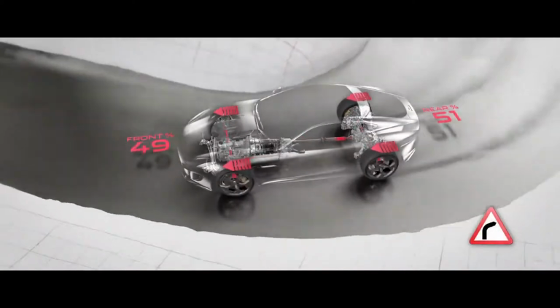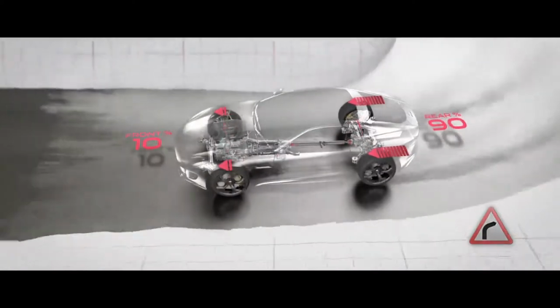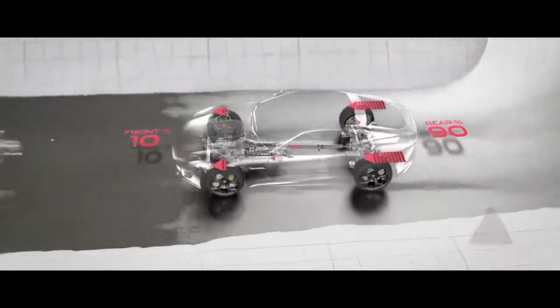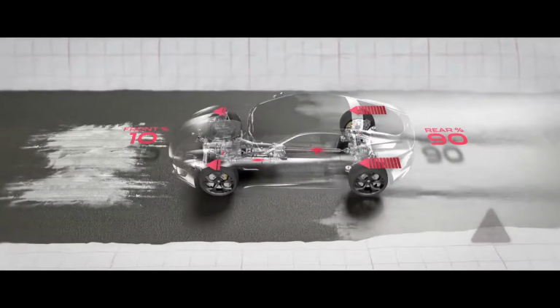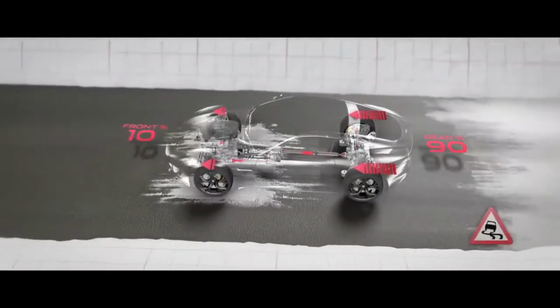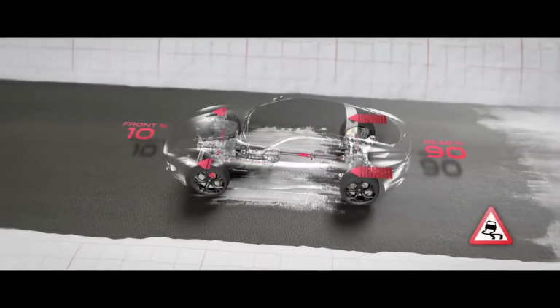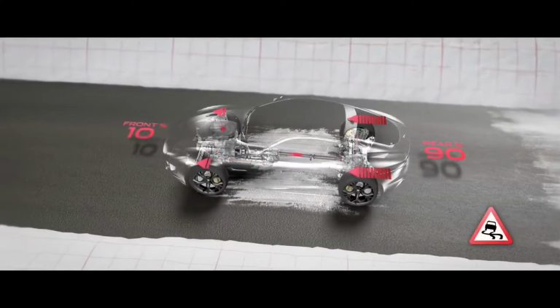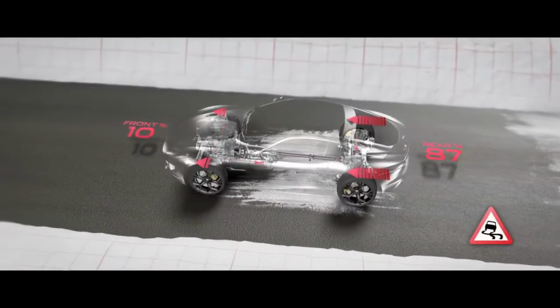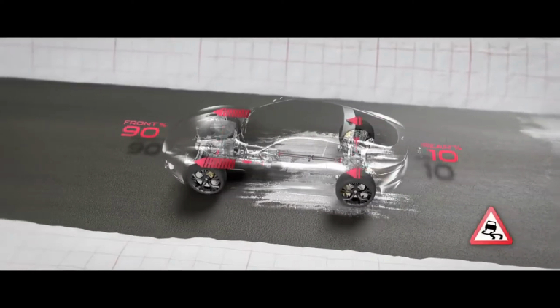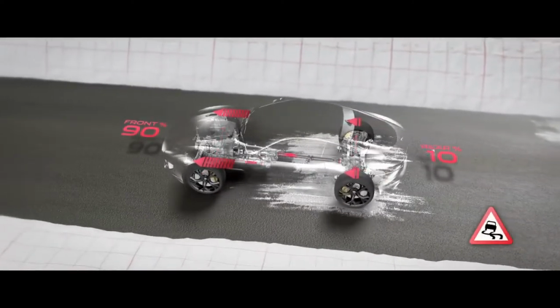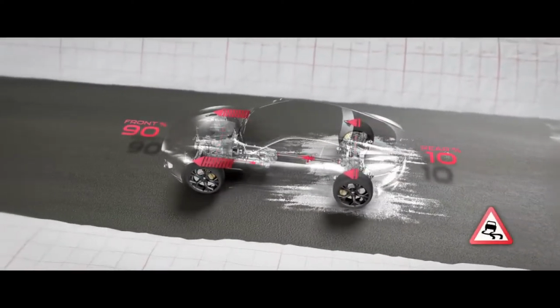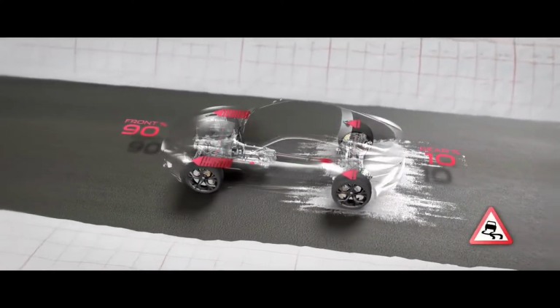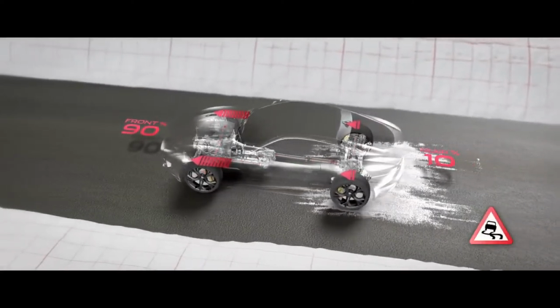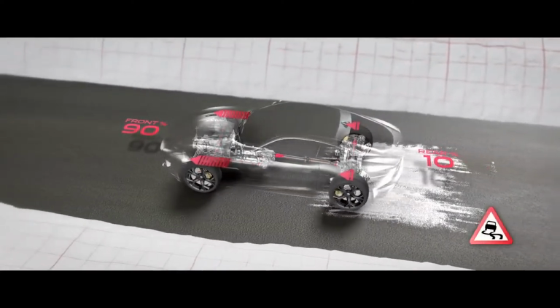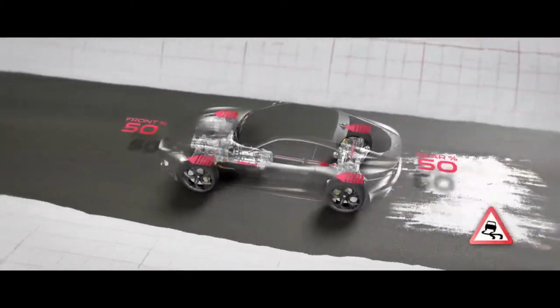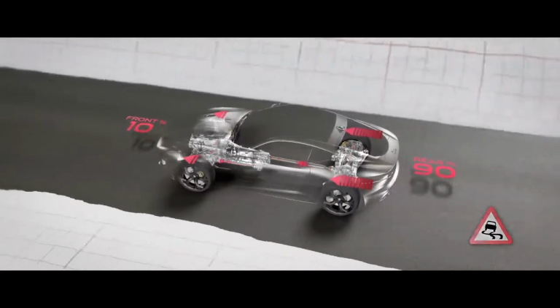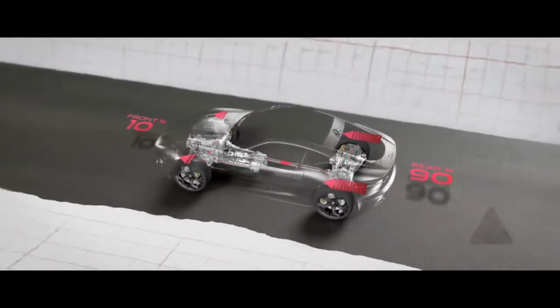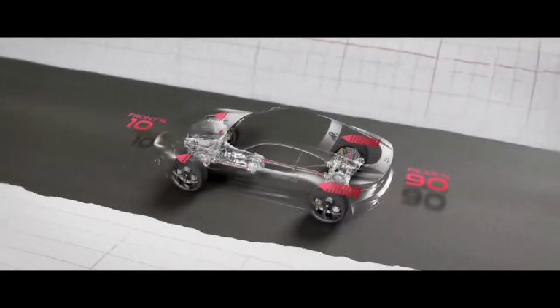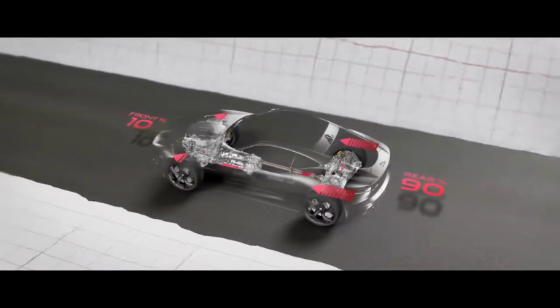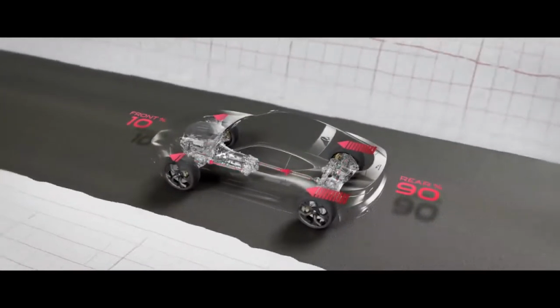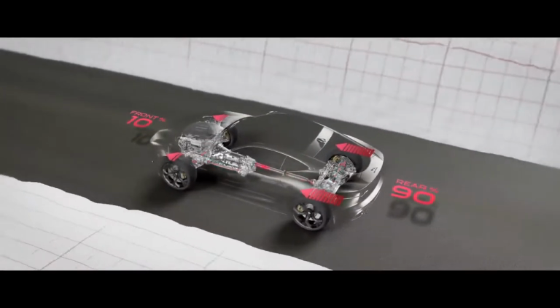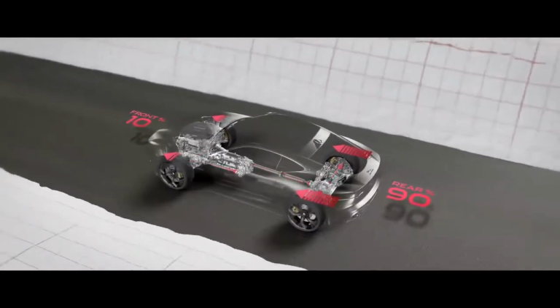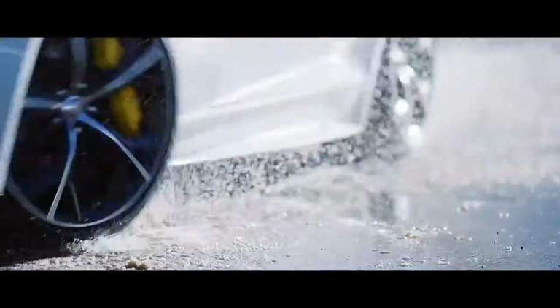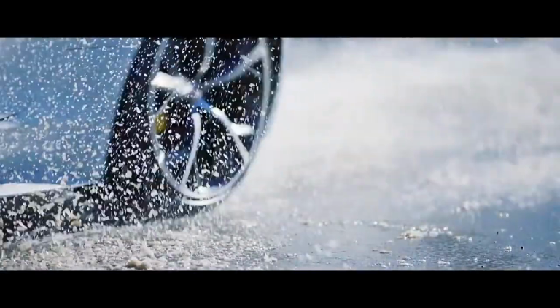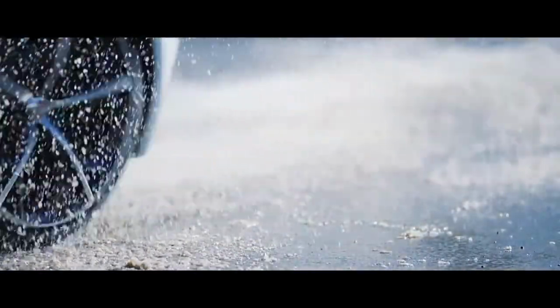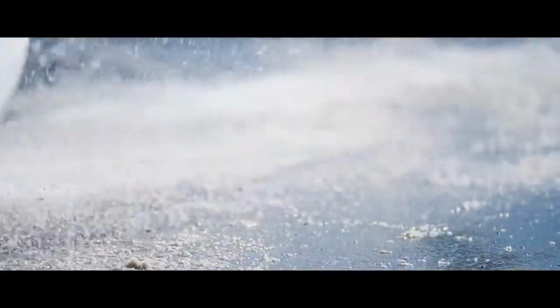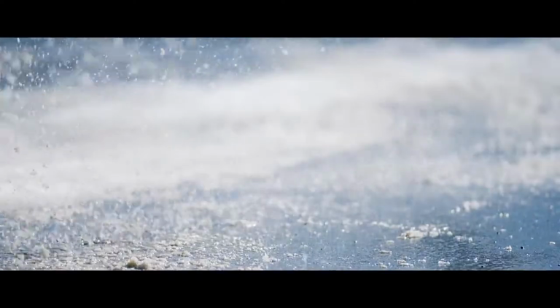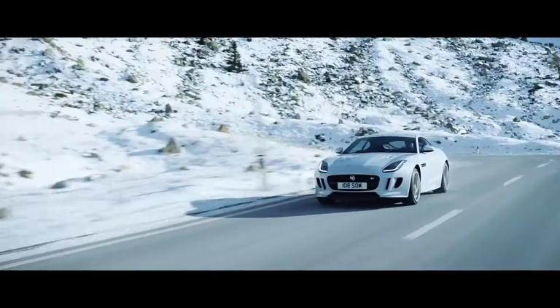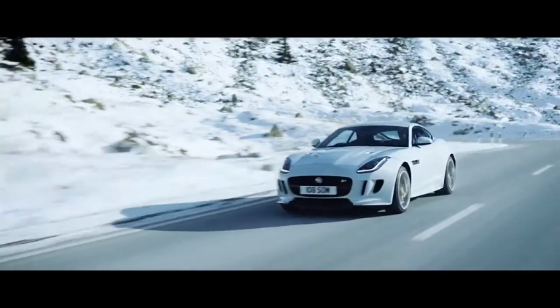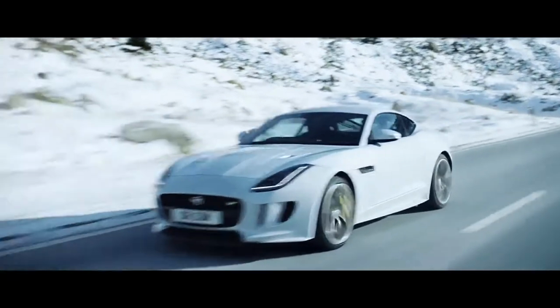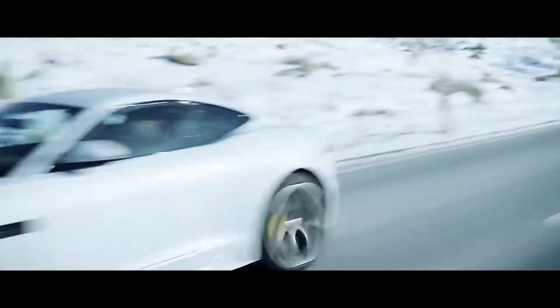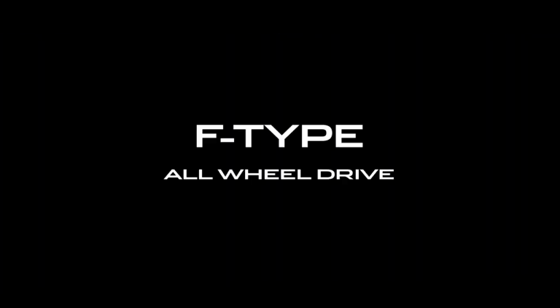In challenging environments, more of the power is transferred to the front wheels. Then, when conditions improve, it sends the power back to the rear wheels where it belongs. Perfect dynamics, outstanding performance all year round.